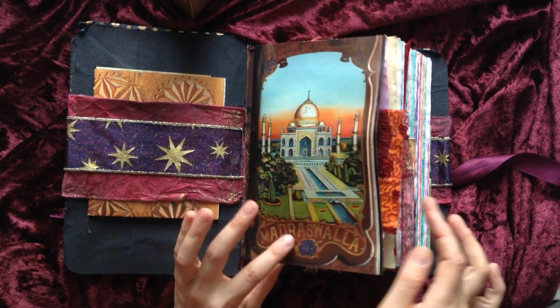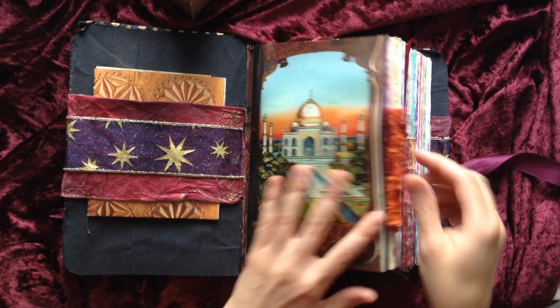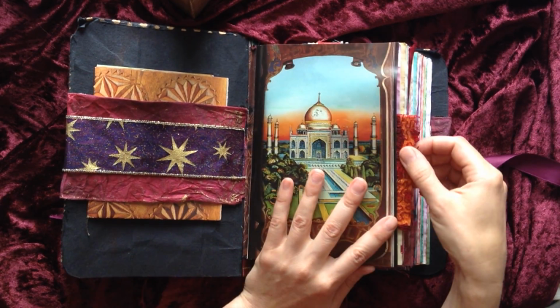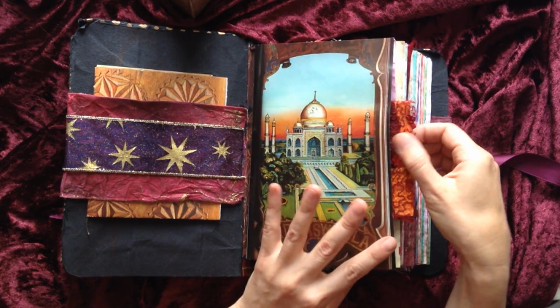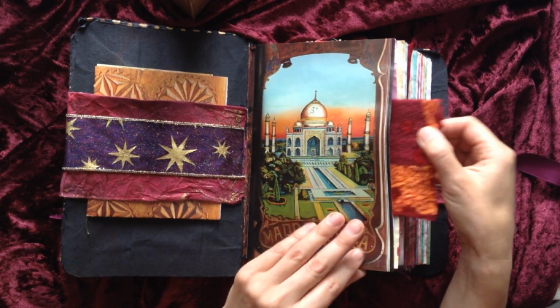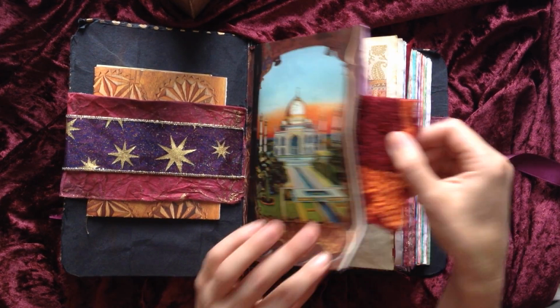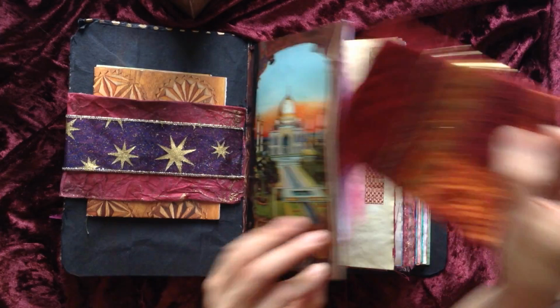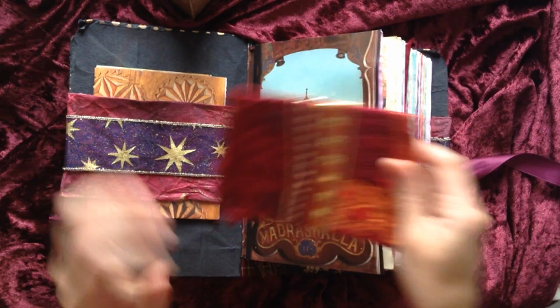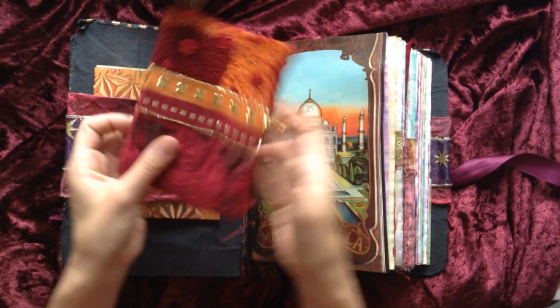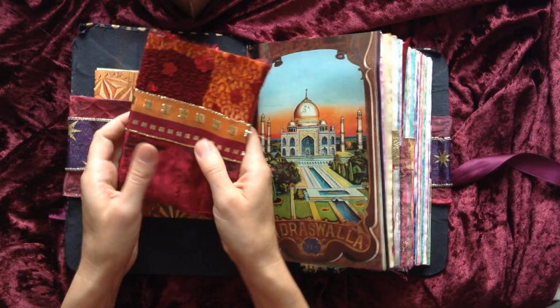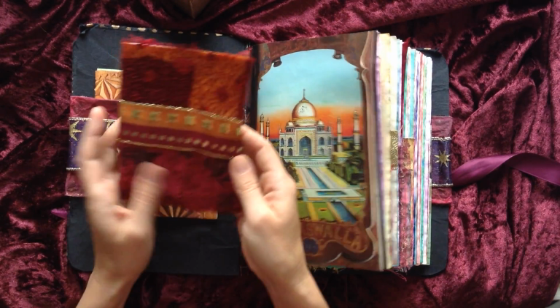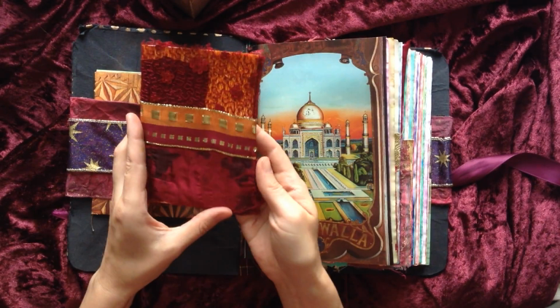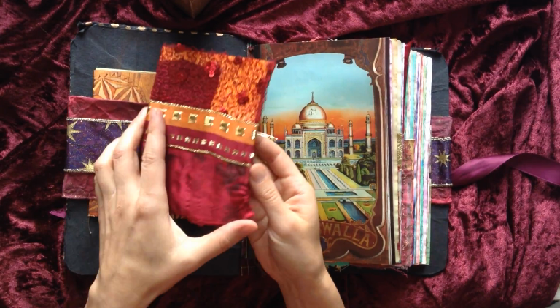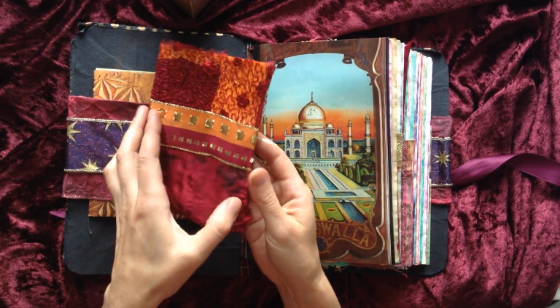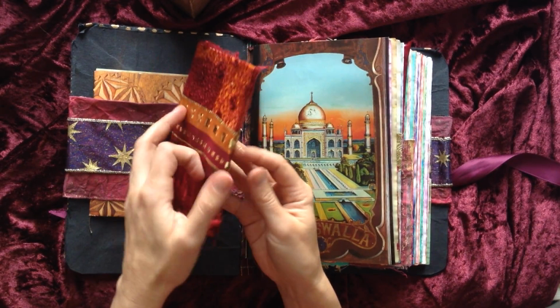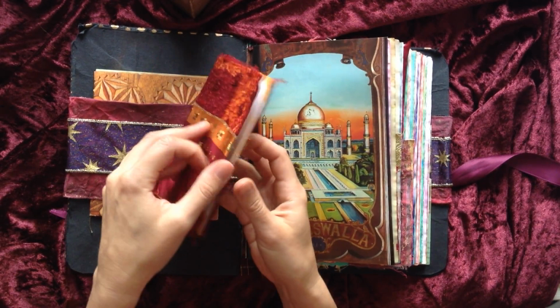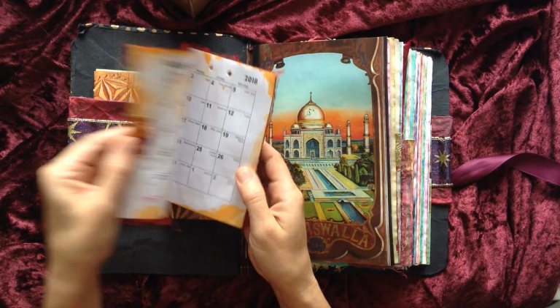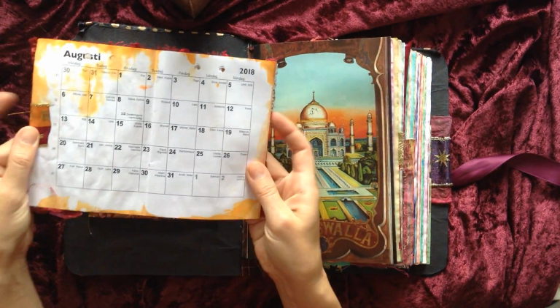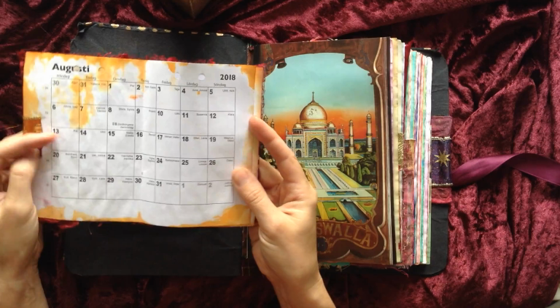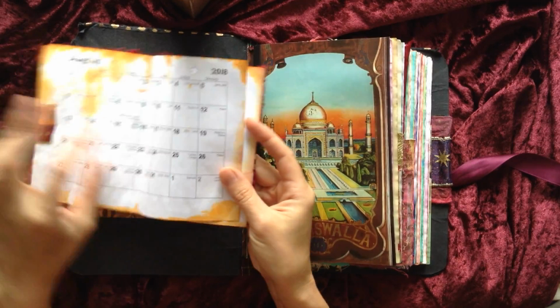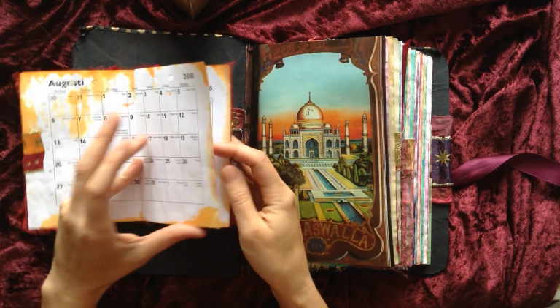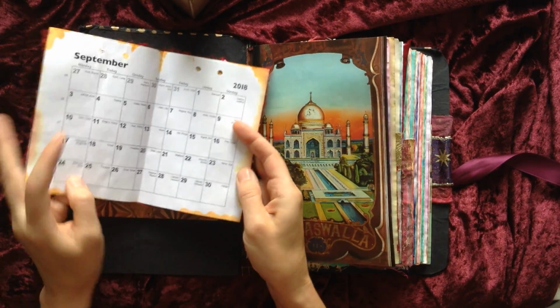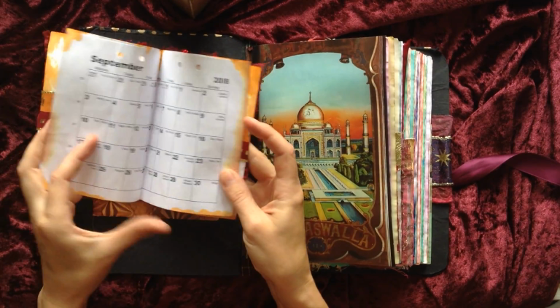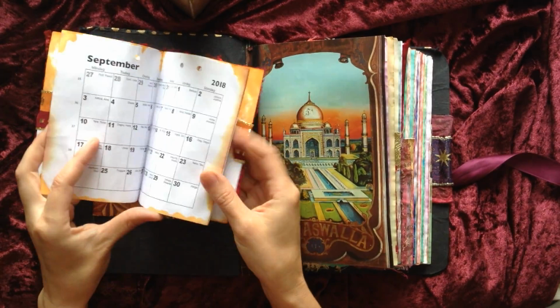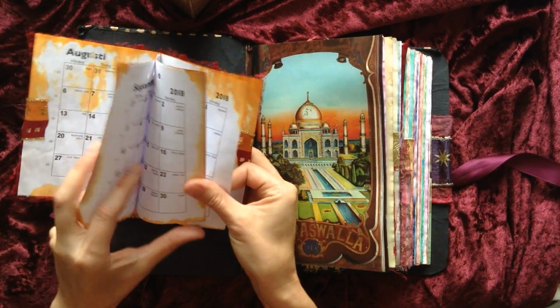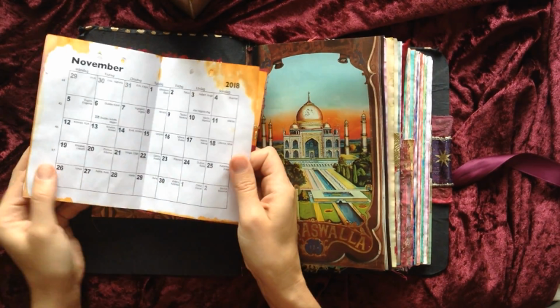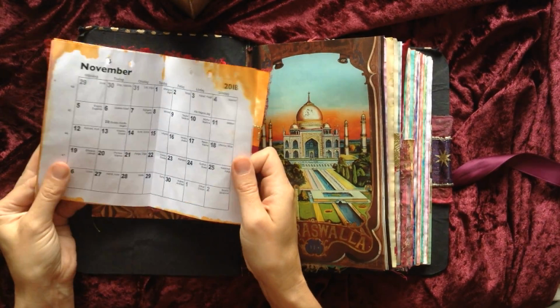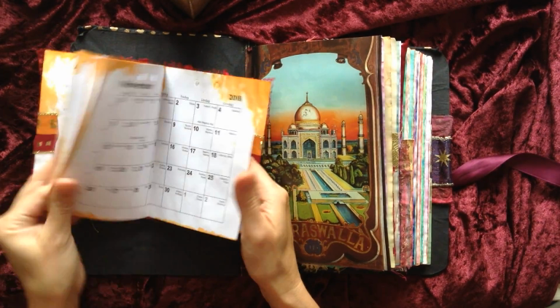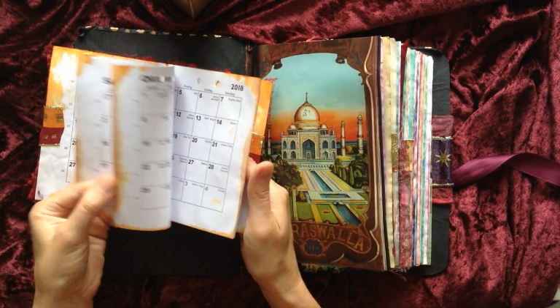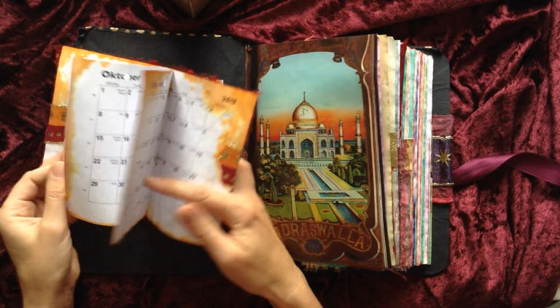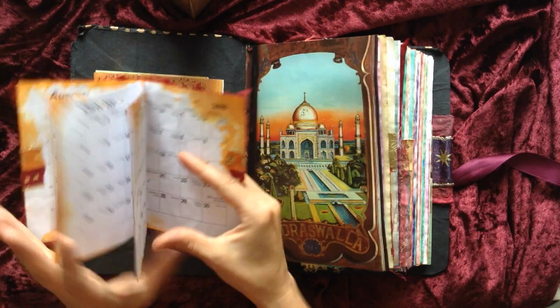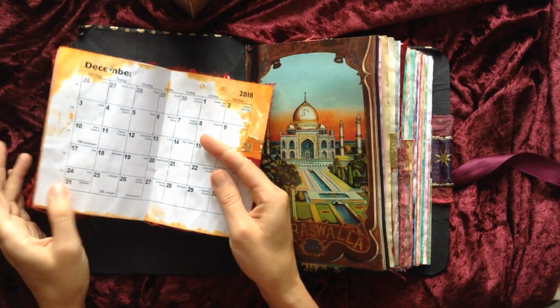The first page is a pocket for my calendar — just a regular overview of the semester.